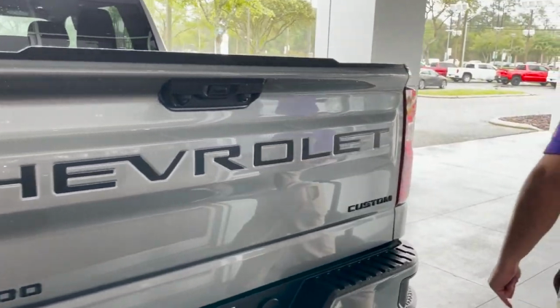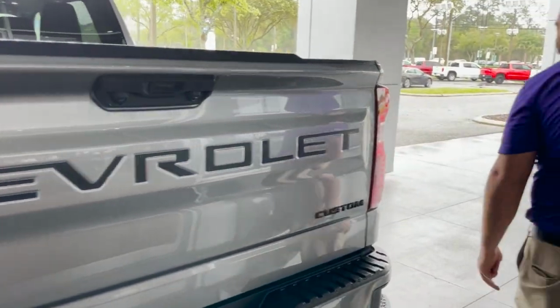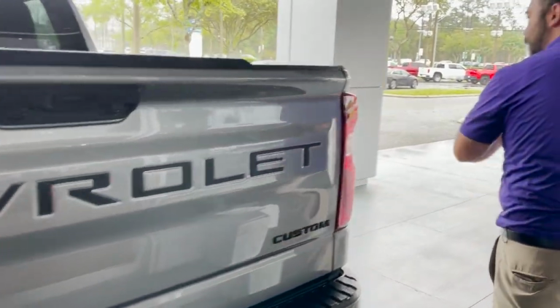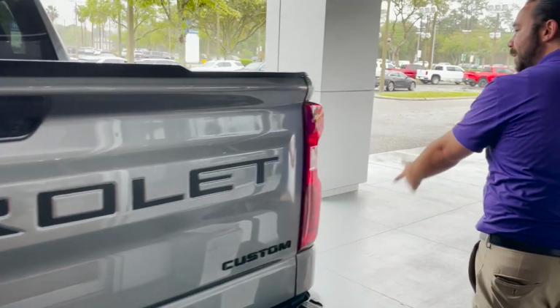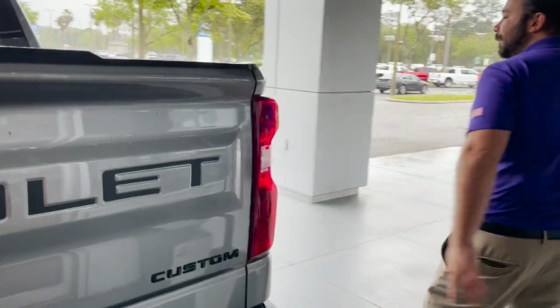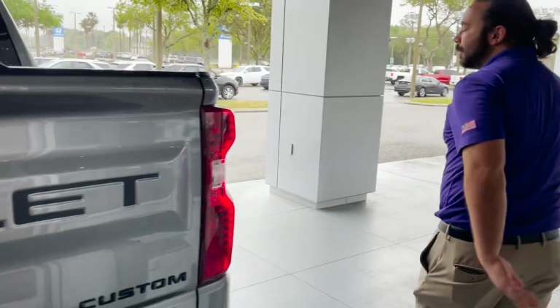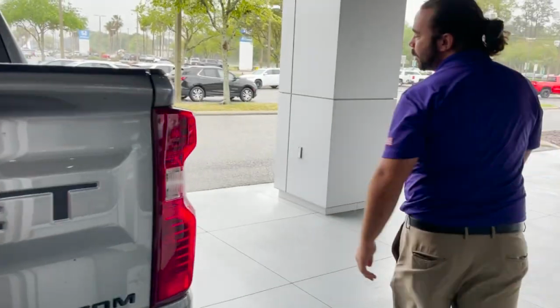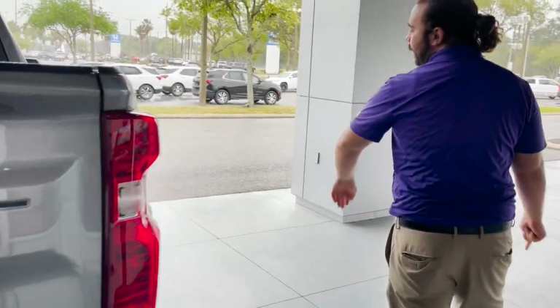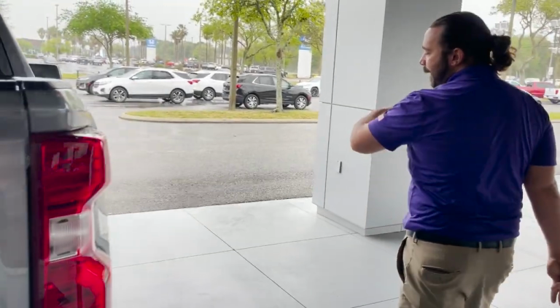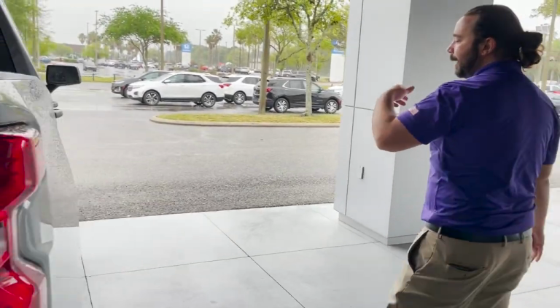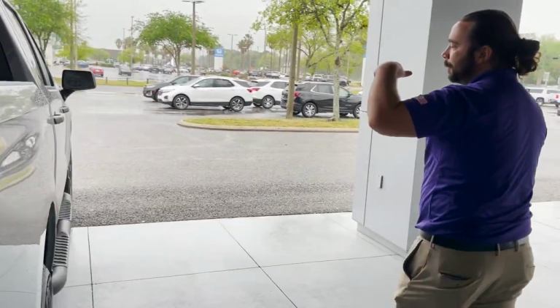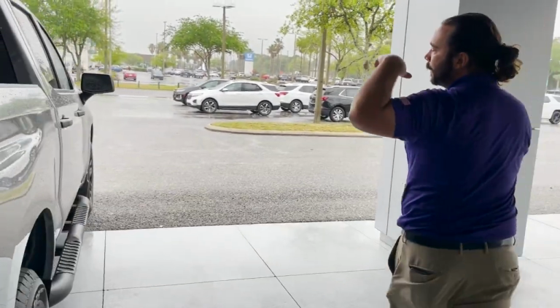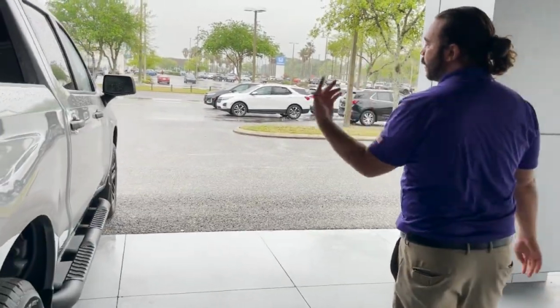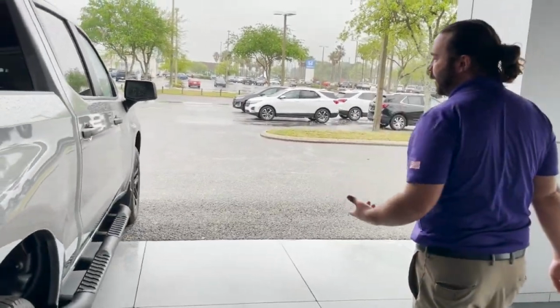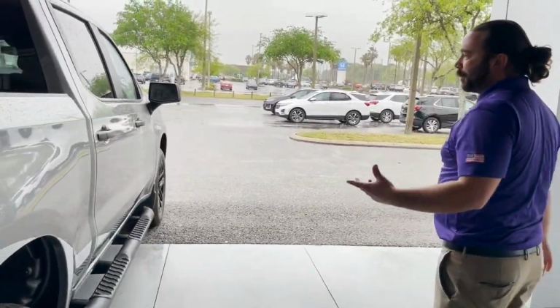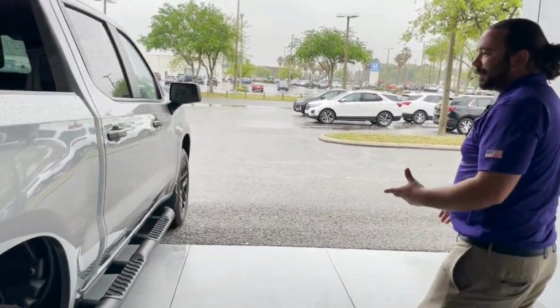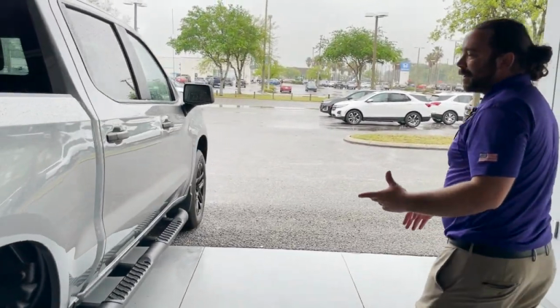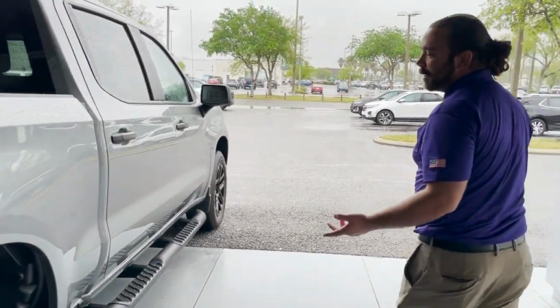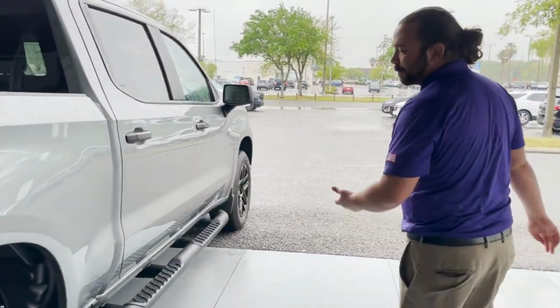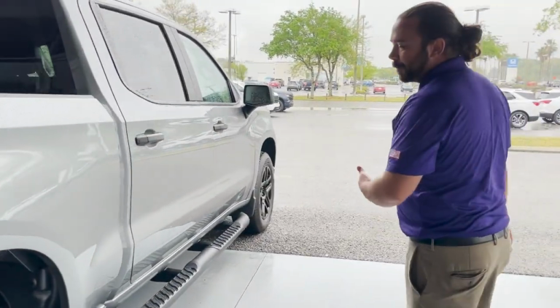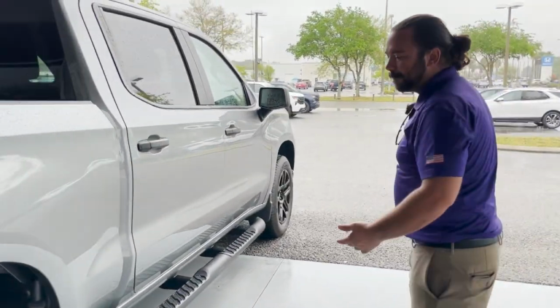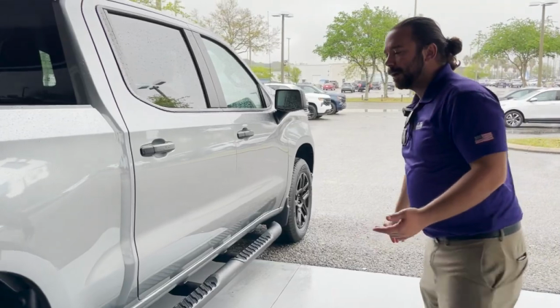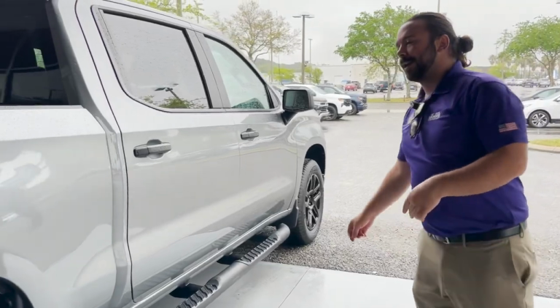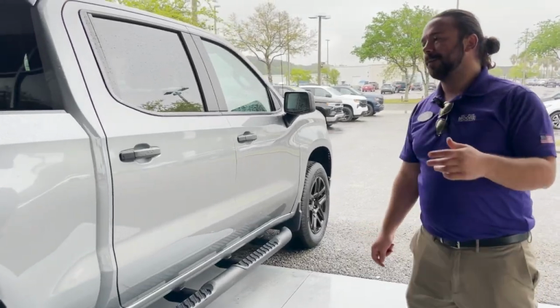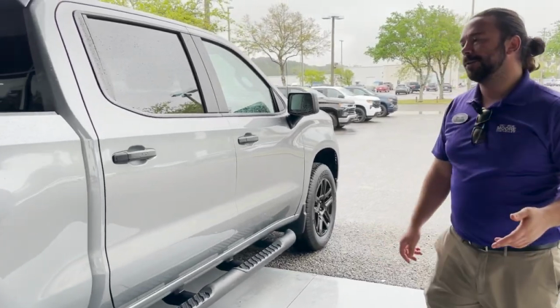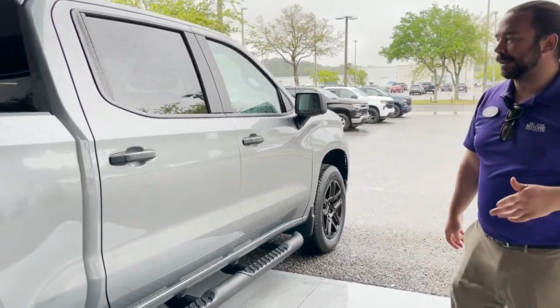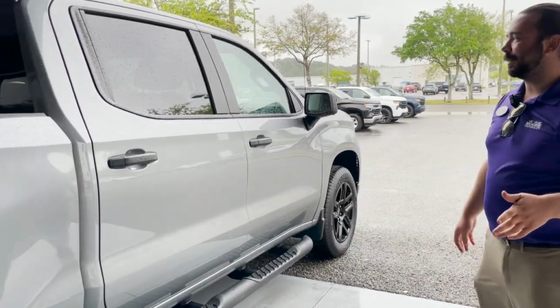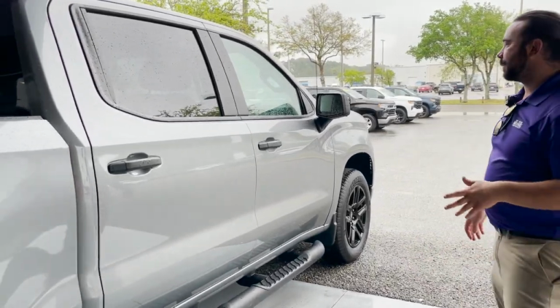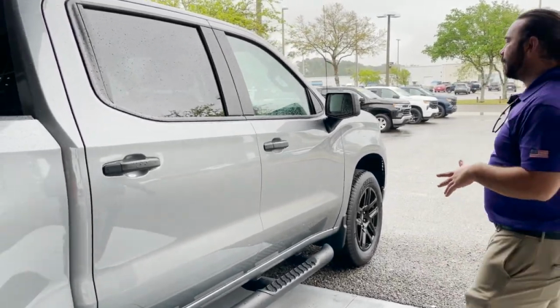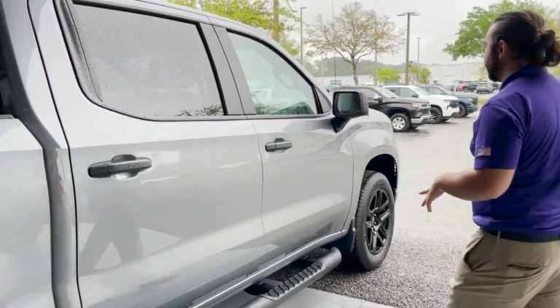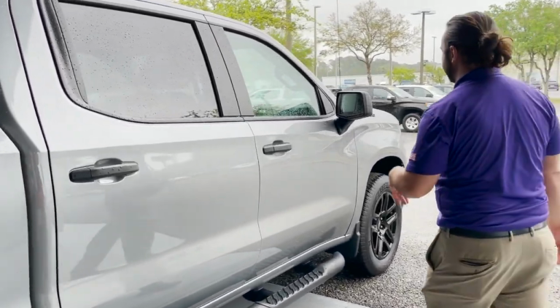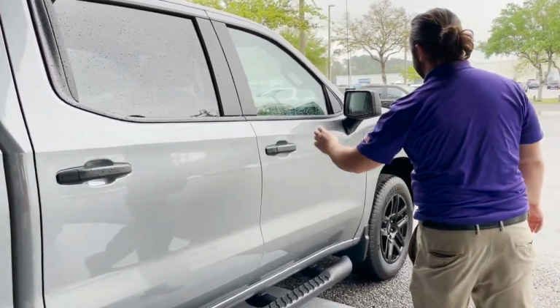This is a brand new vehicle, so you're getting a three-year, 36,000-mile bumper-to-bumper warranty and a five-year, 60,000-mile powertrain warranty.